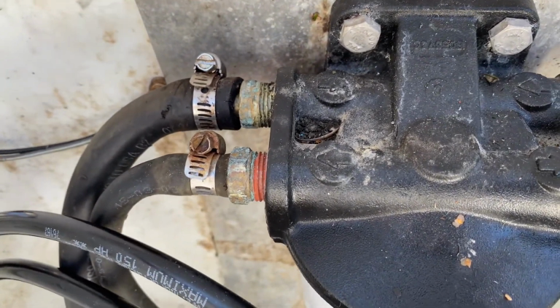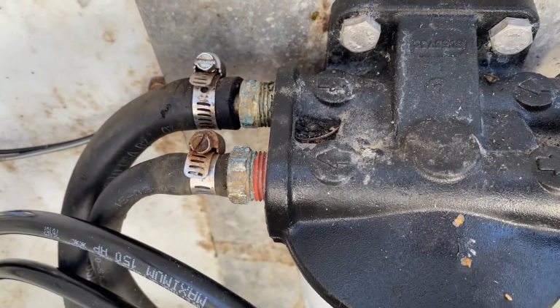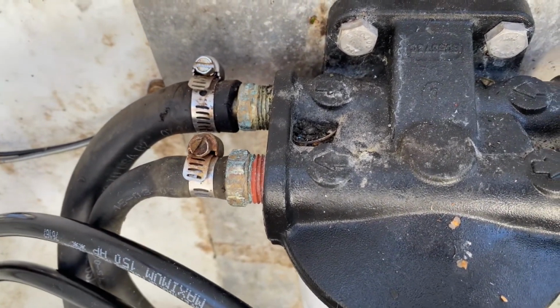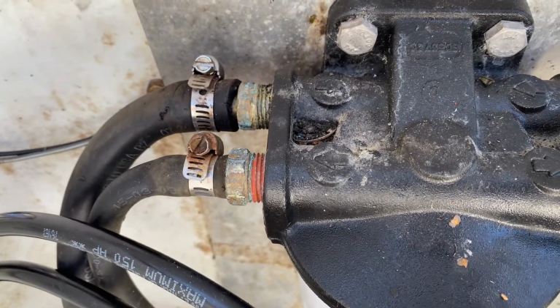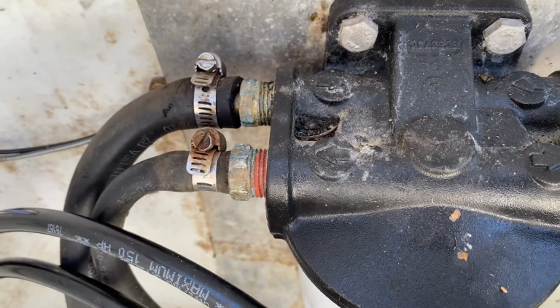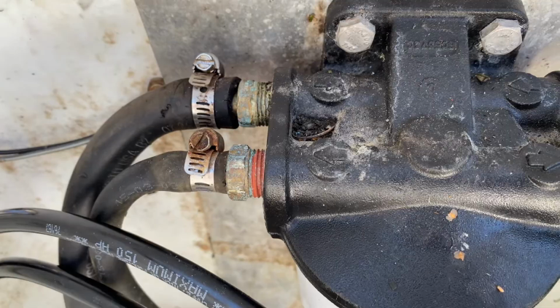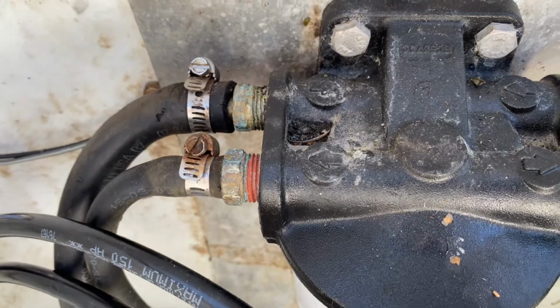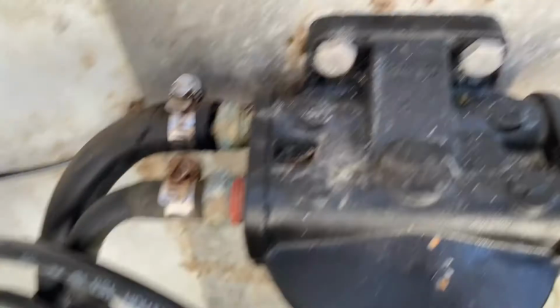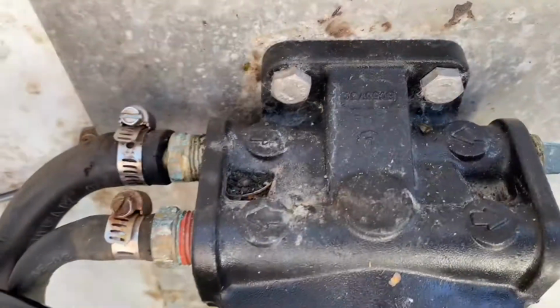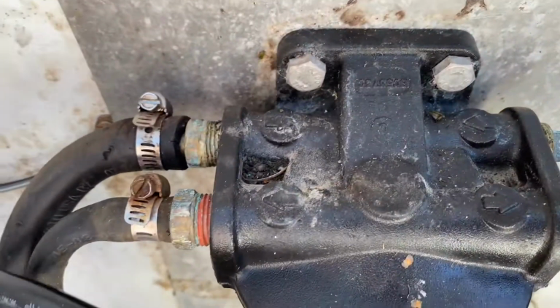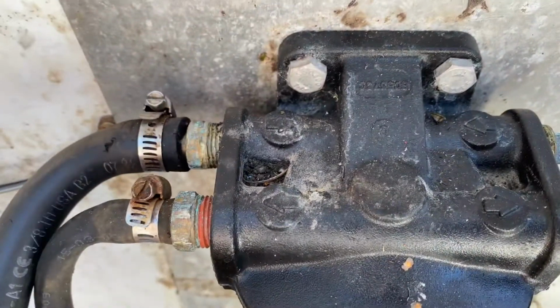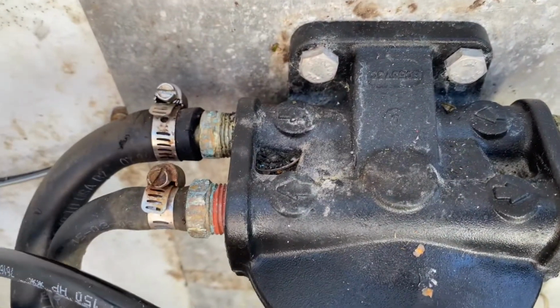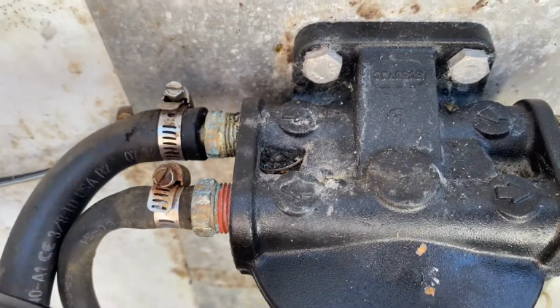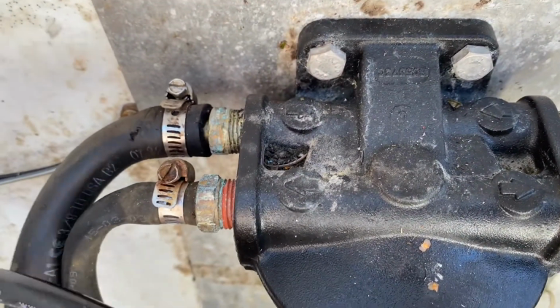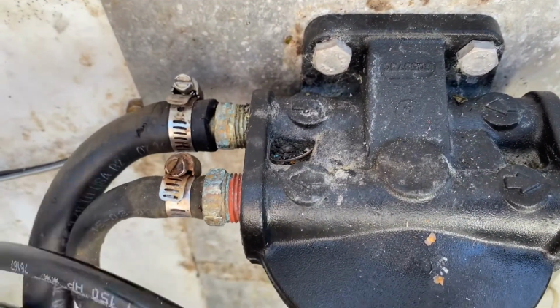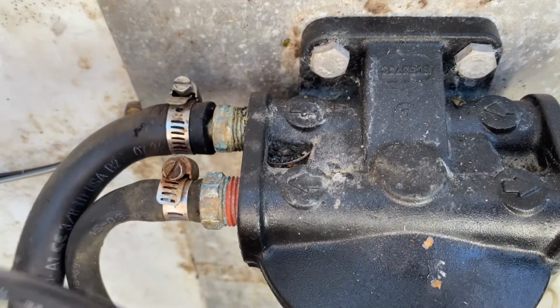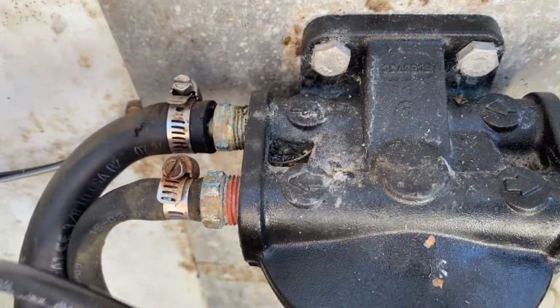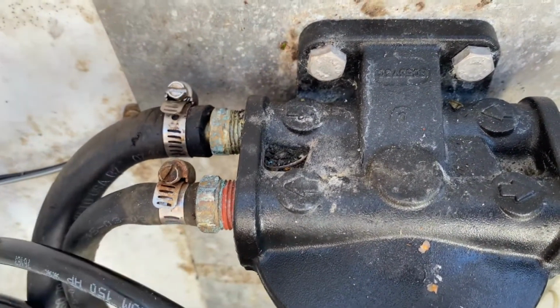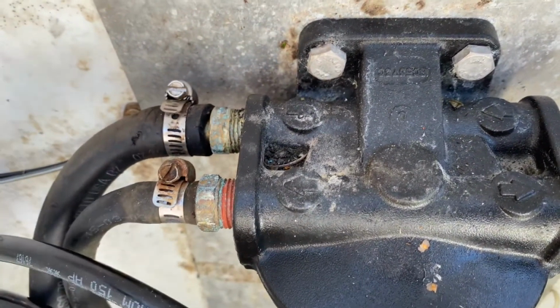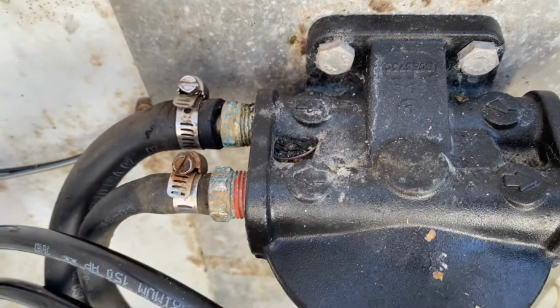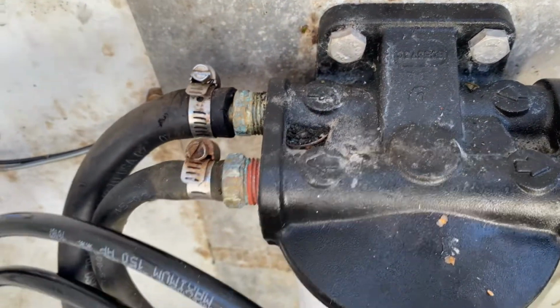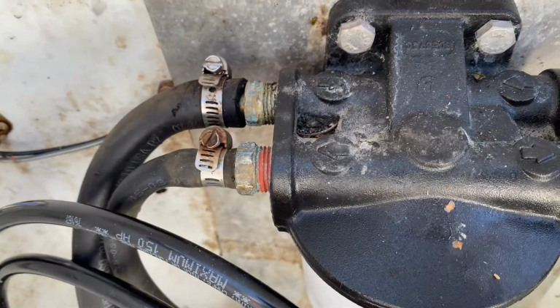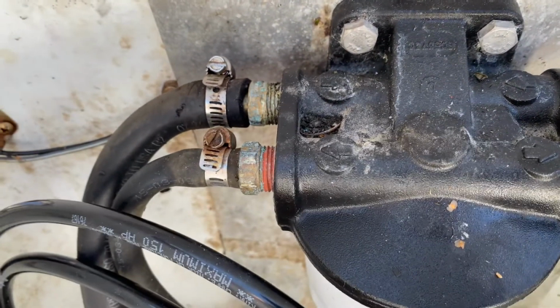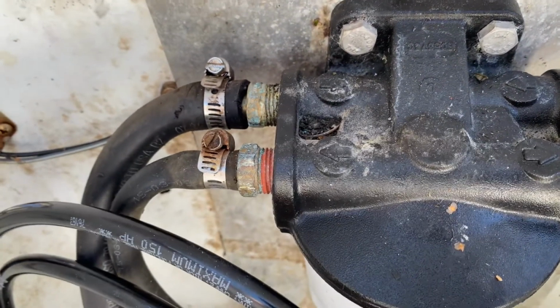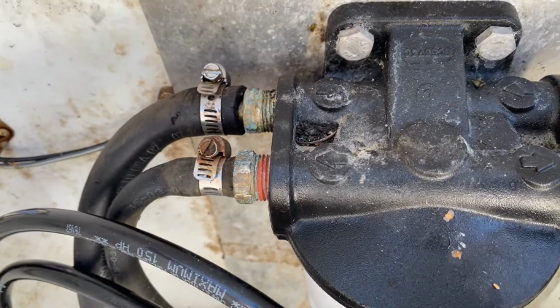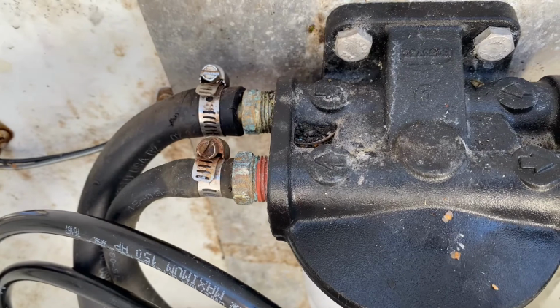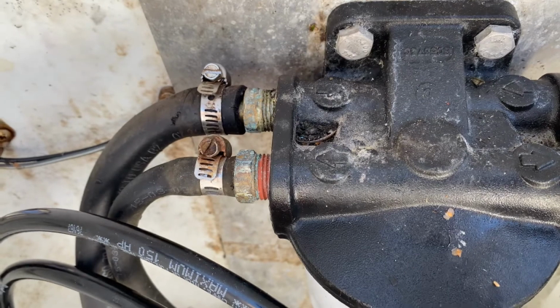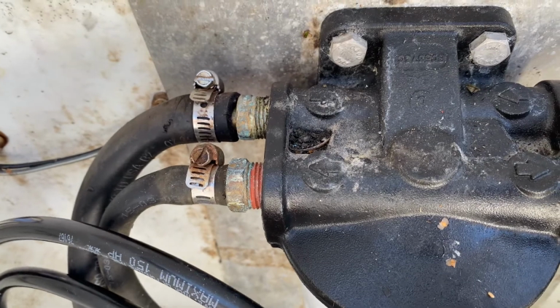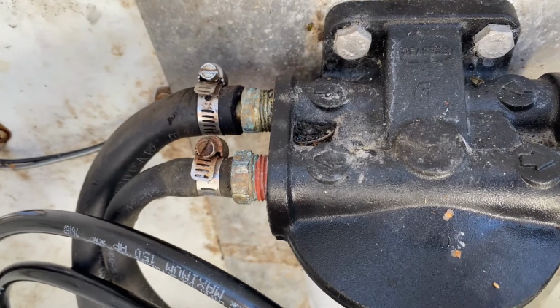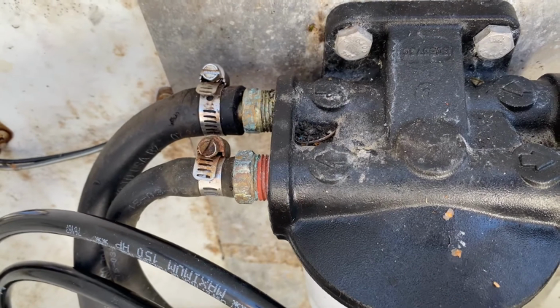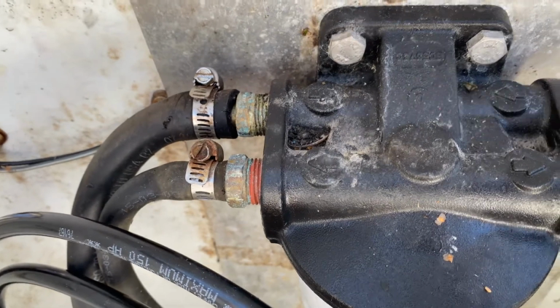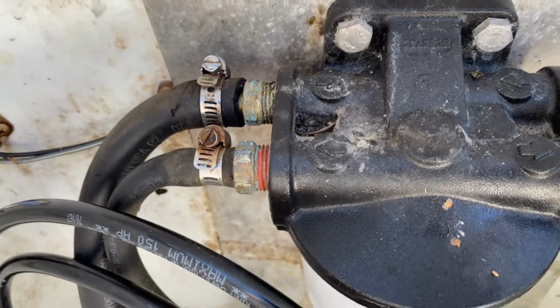I don't think that's the only problem with the motor, but that concerns me. This could have fallen off and caused a fire or something, so I just want to alert you to that.